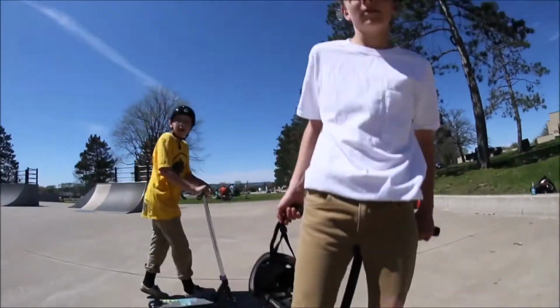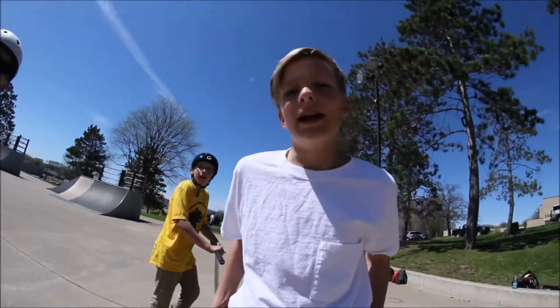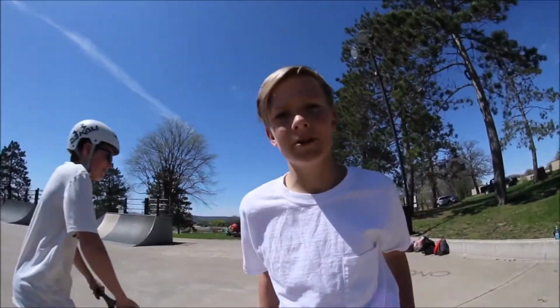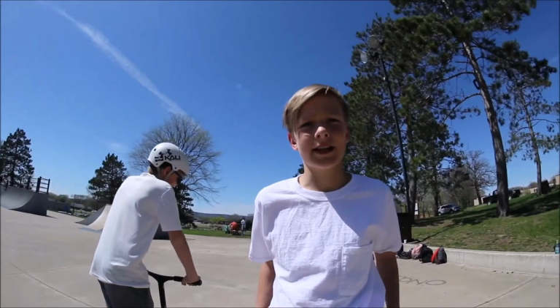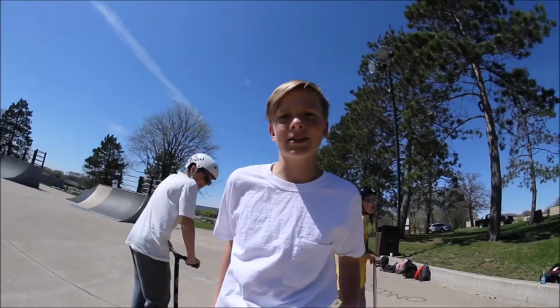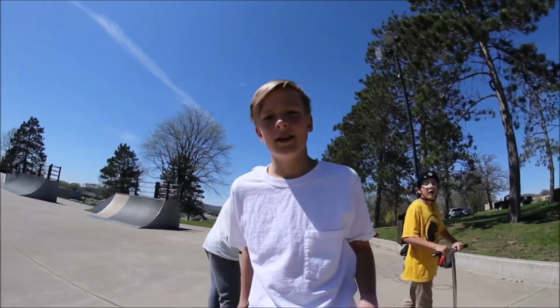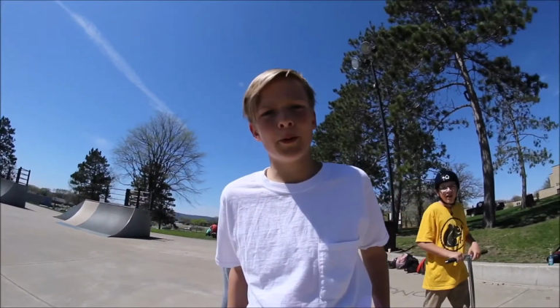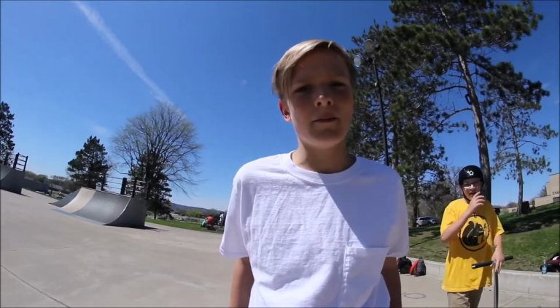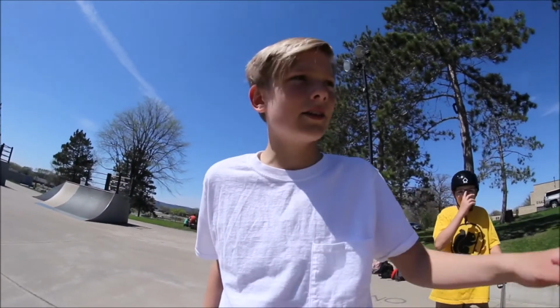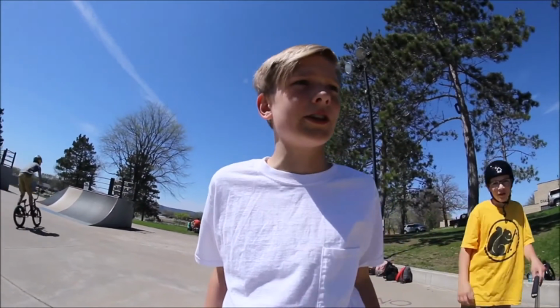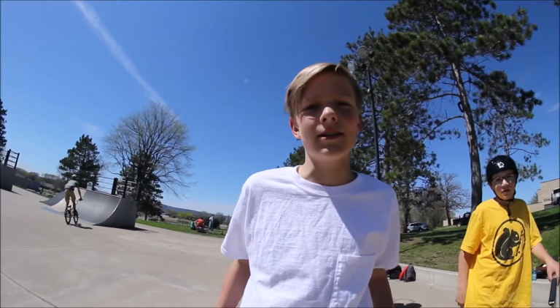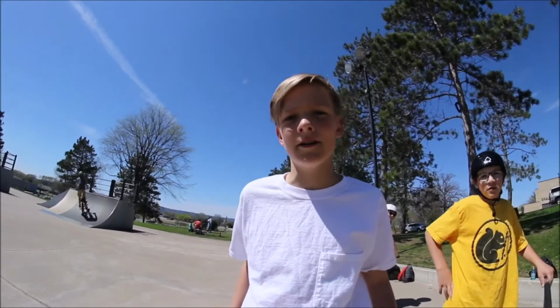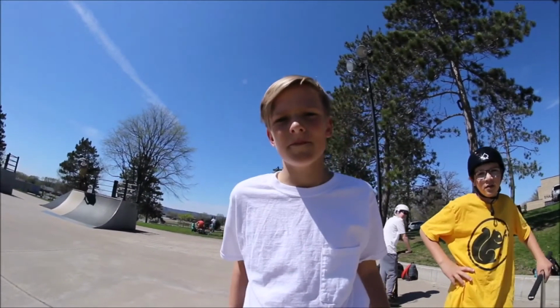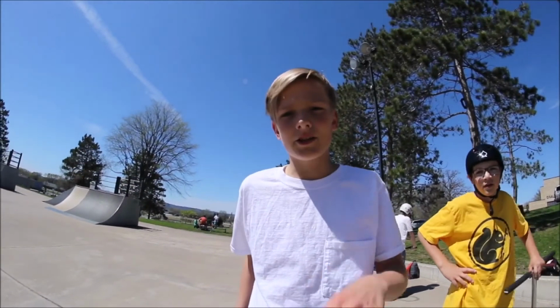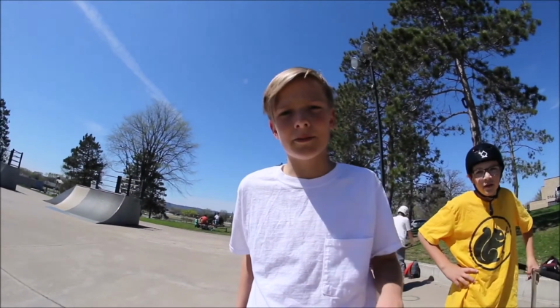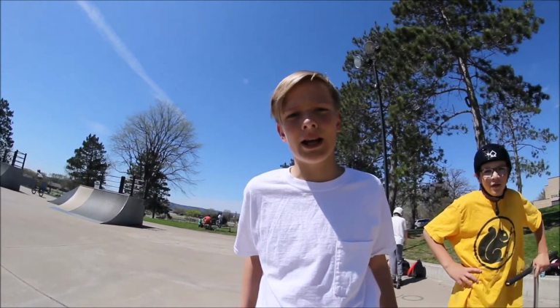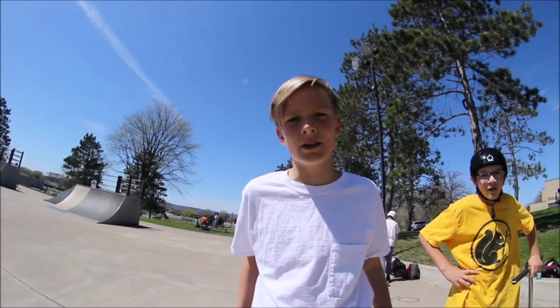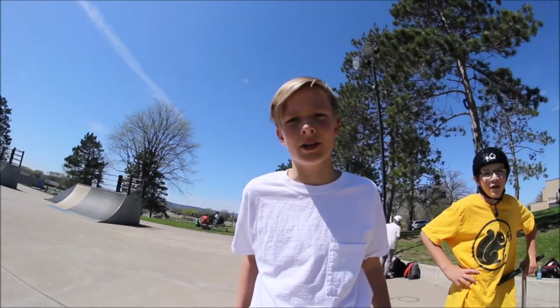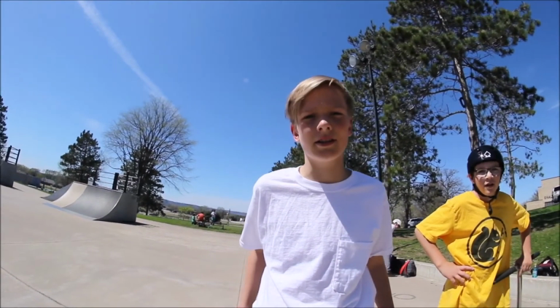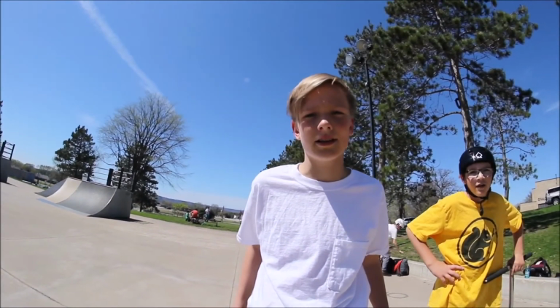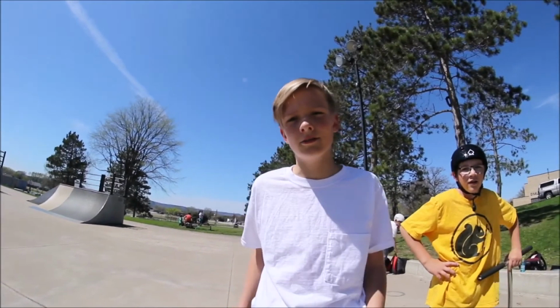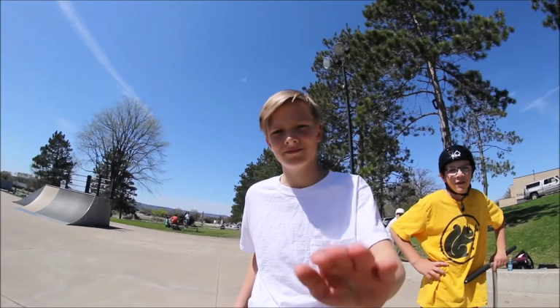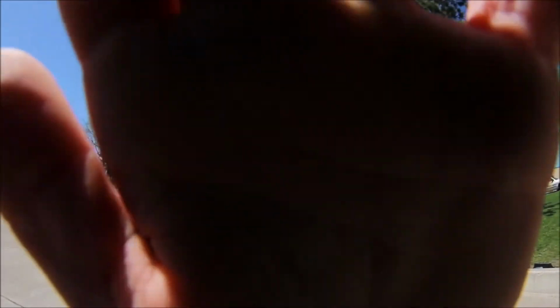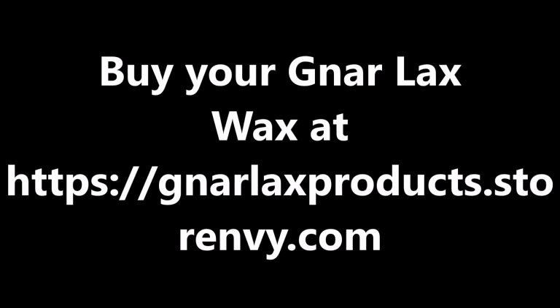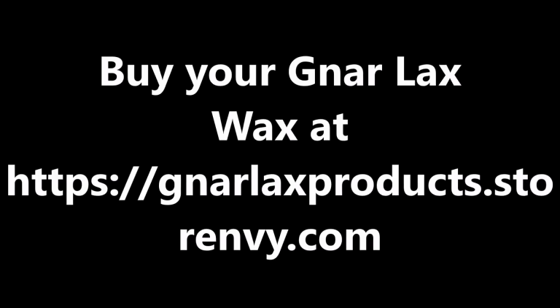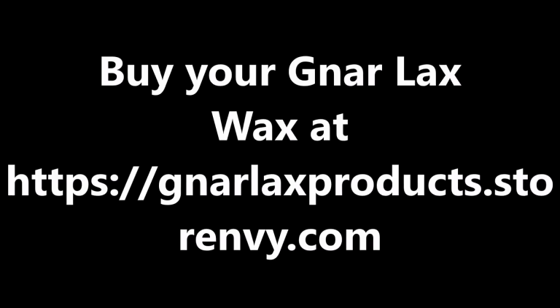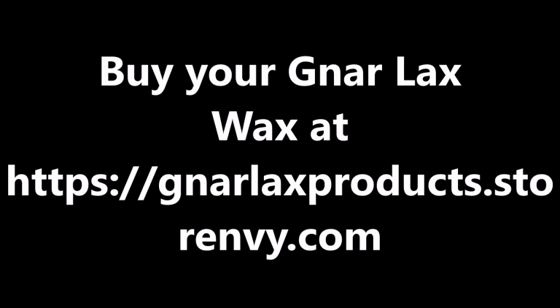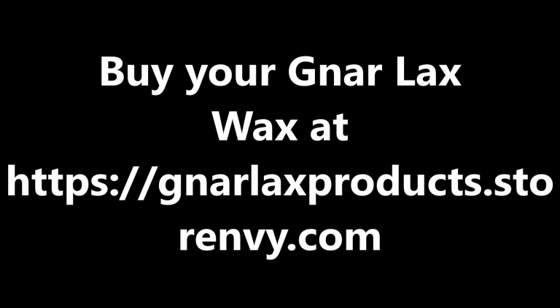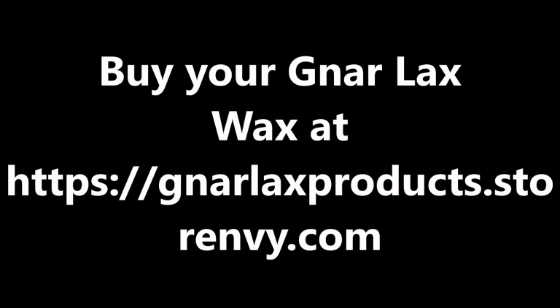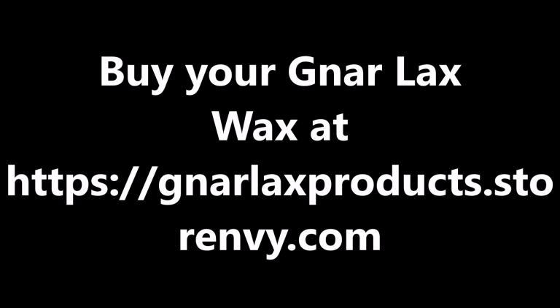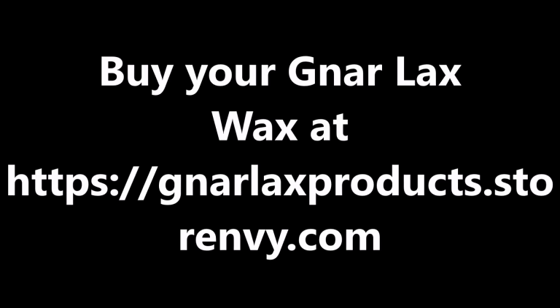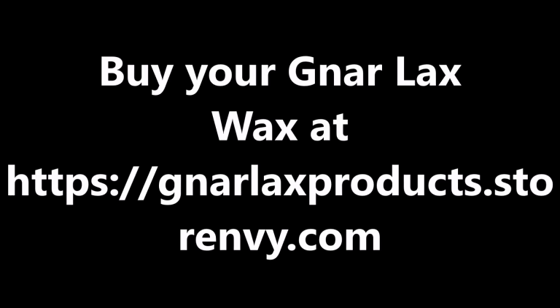After using Narlax wax, I improved a lot more and I could do the tricks way easier. Get yourself some Narlax and you can land tricks easy like that too. Buy your Narlax wax at narlaxproductstoringv.com.